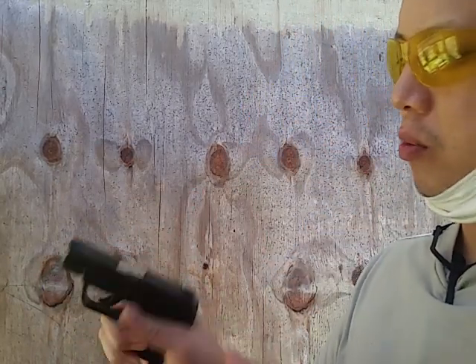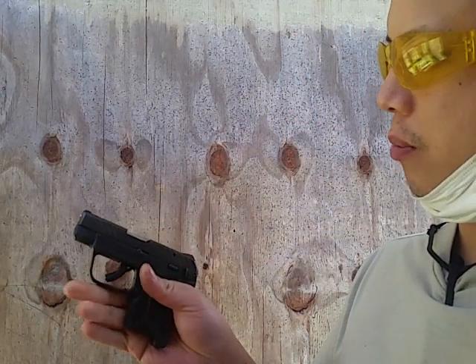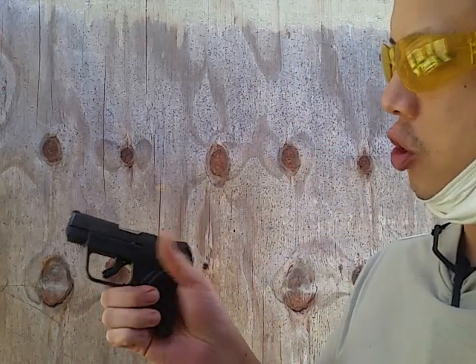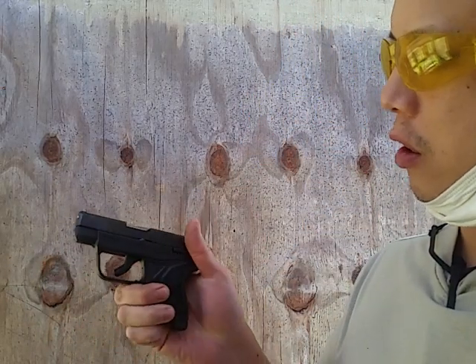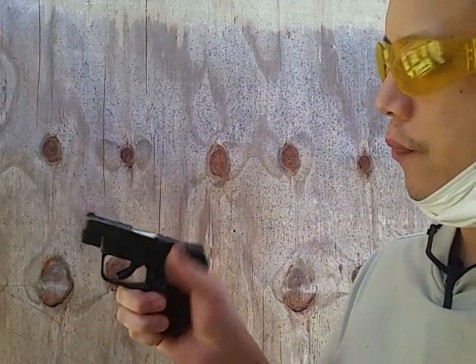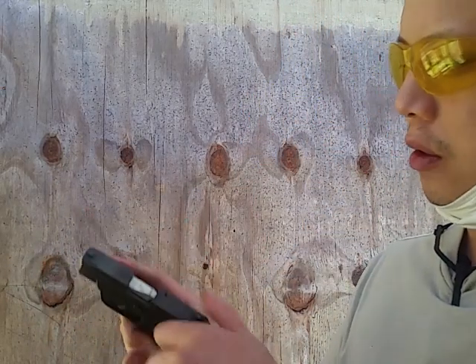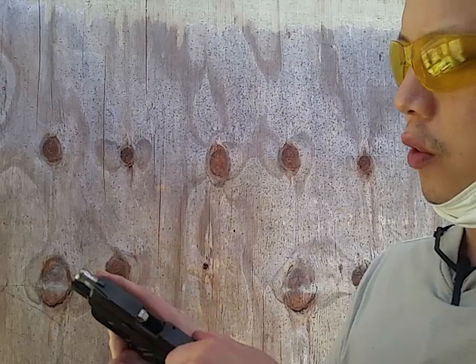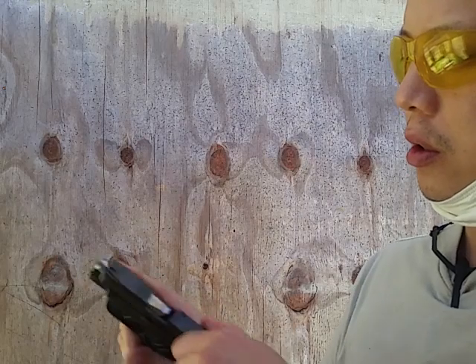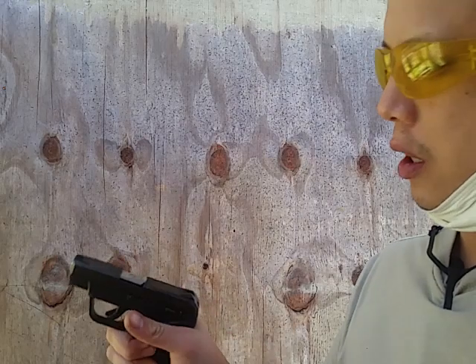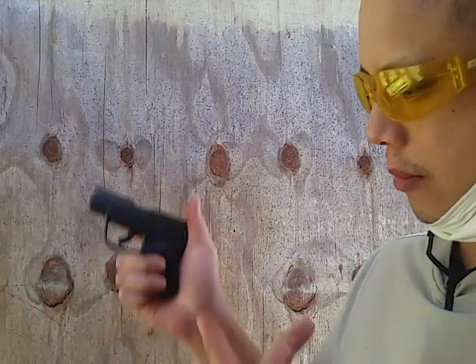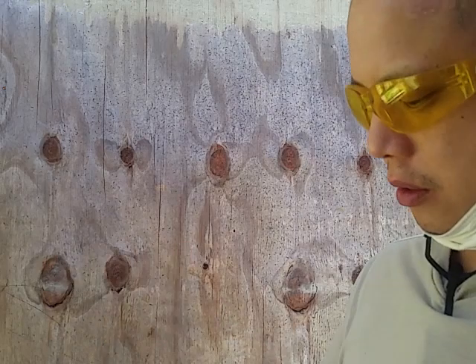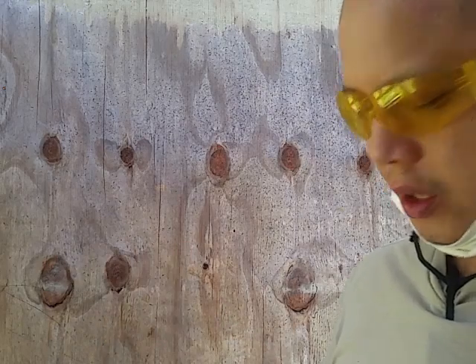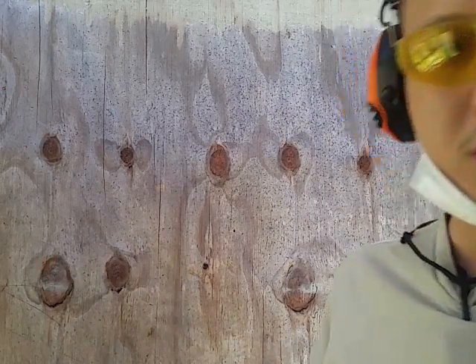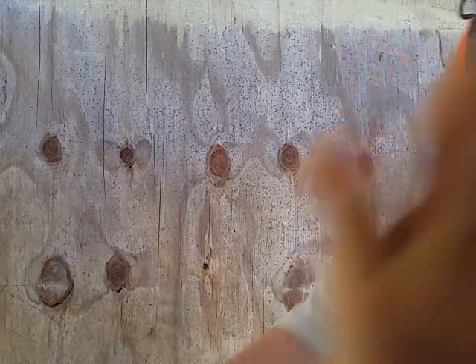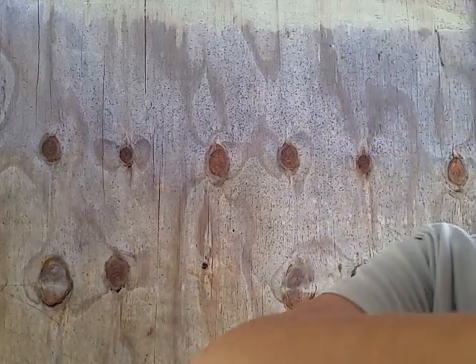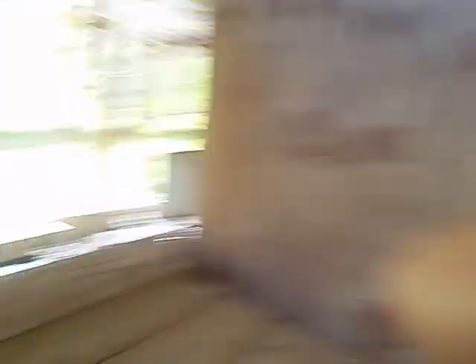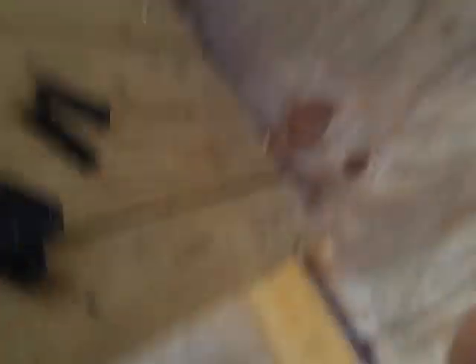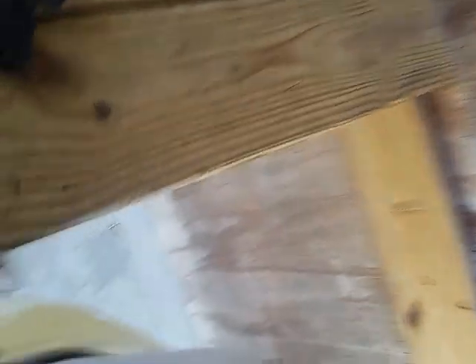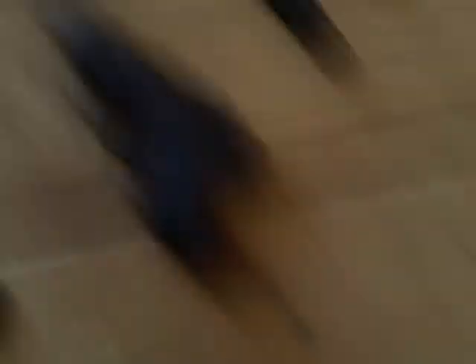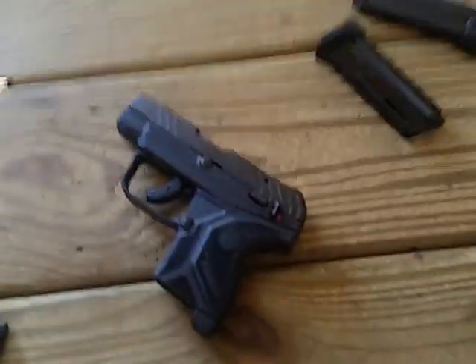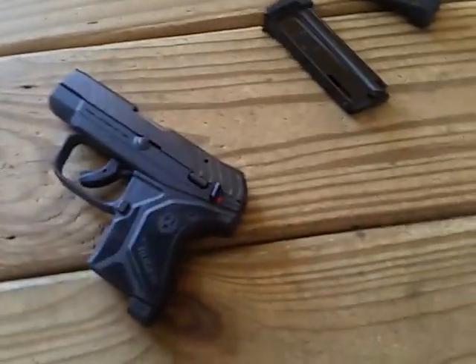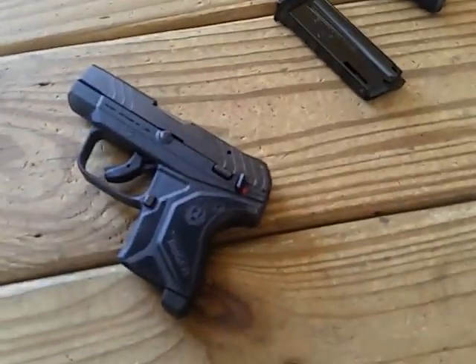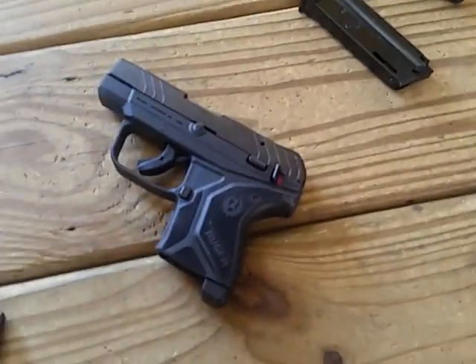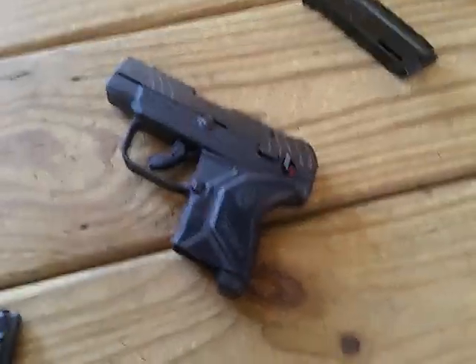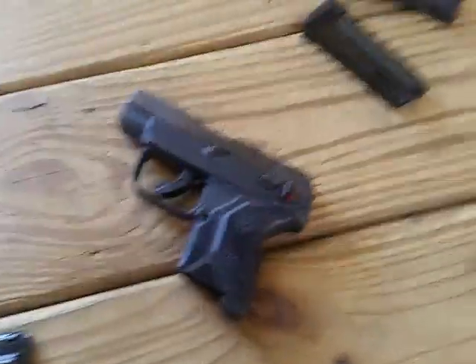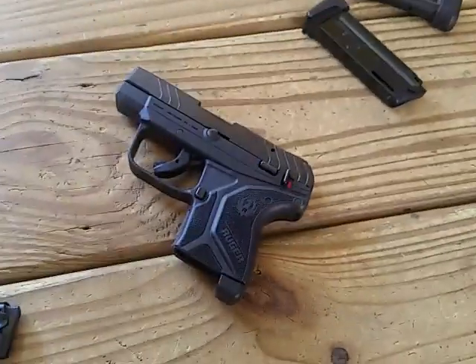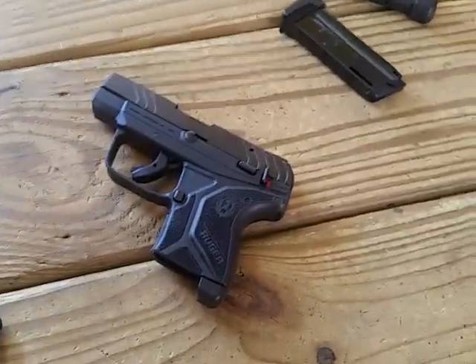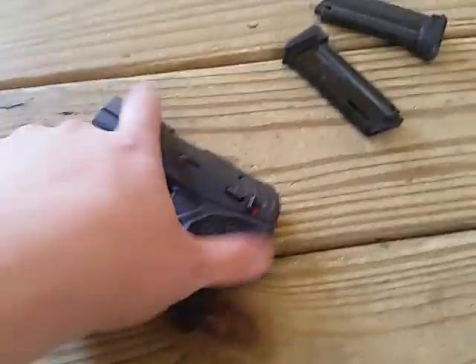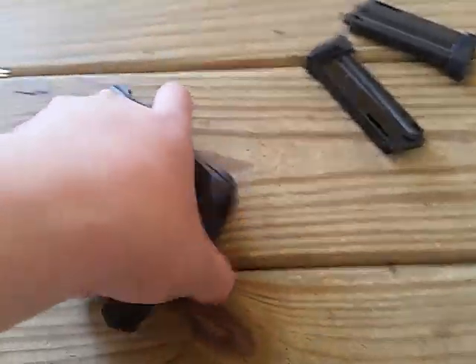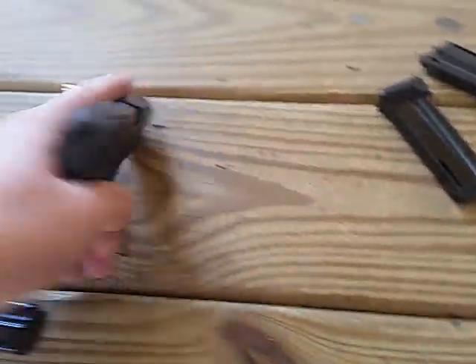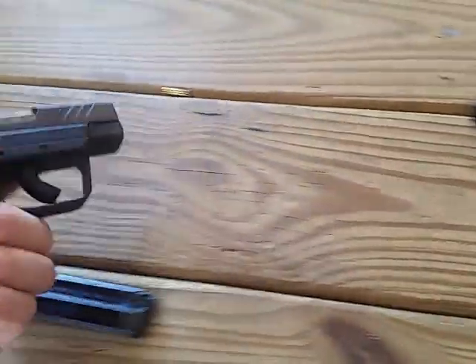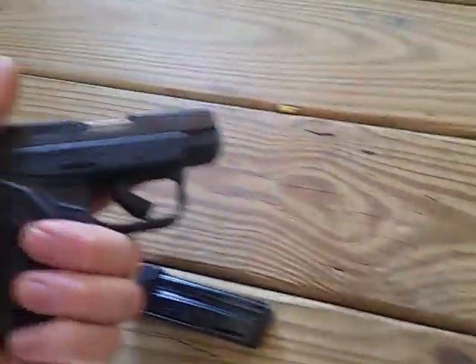This one I think would be a good trainer and a good loaner. It's in .22, so it's pretty cheap. That's kind of what my initial review is going to be about.